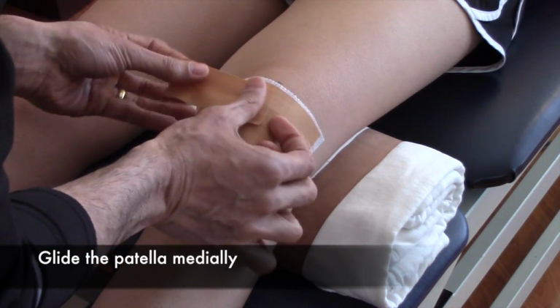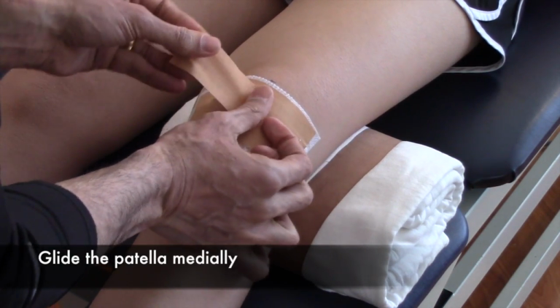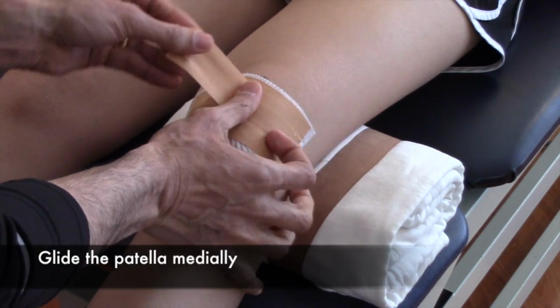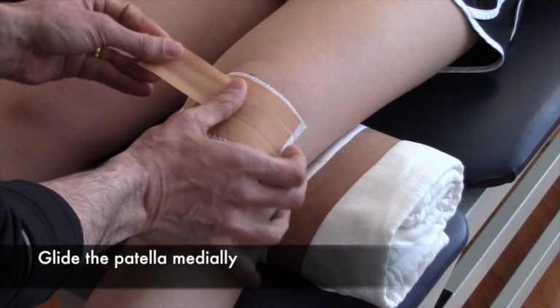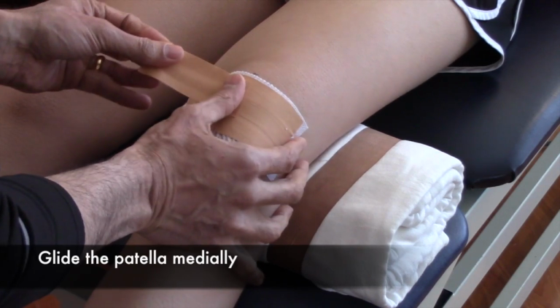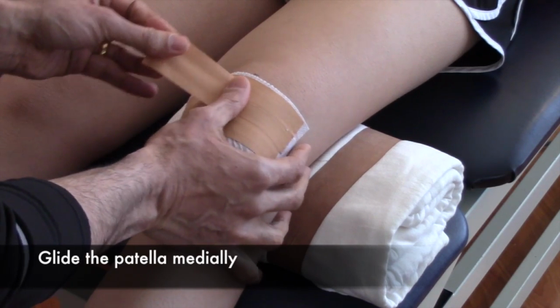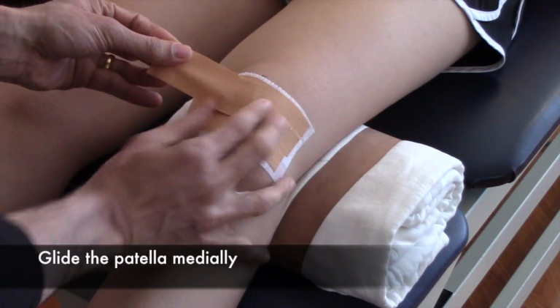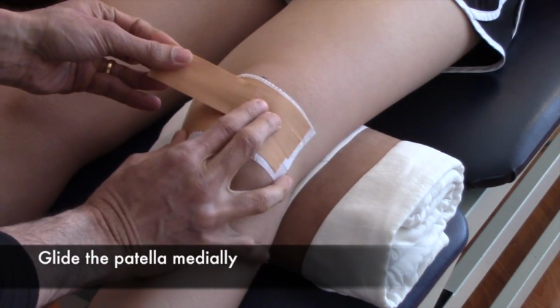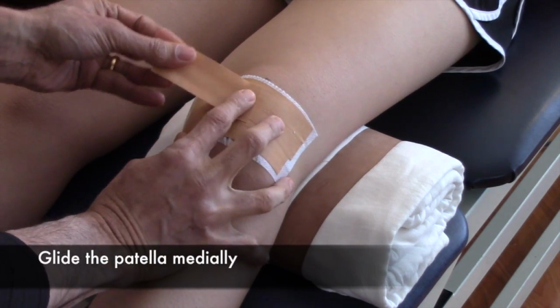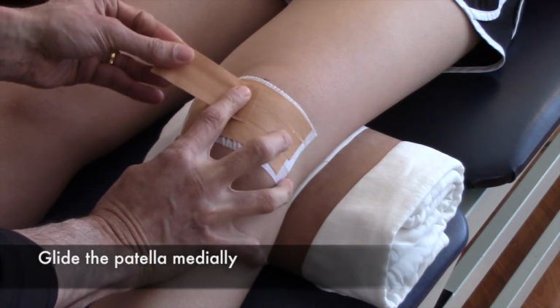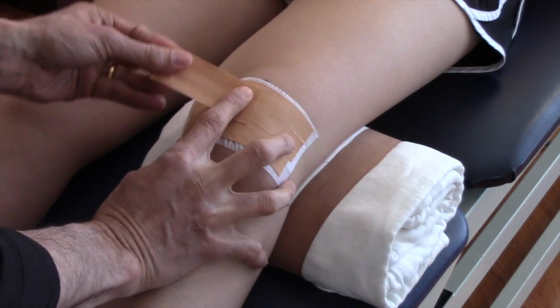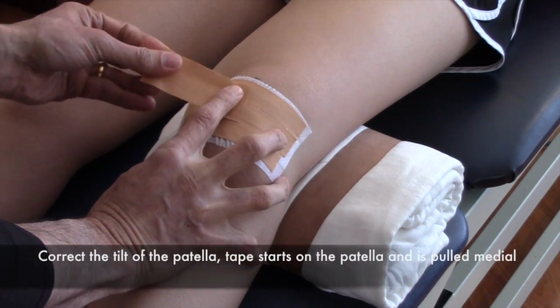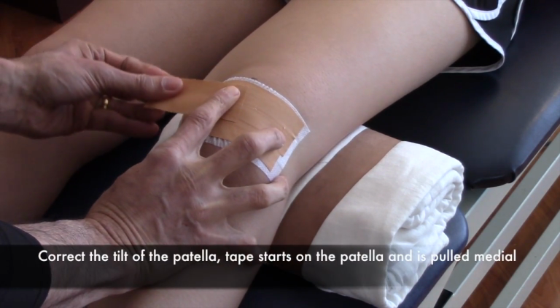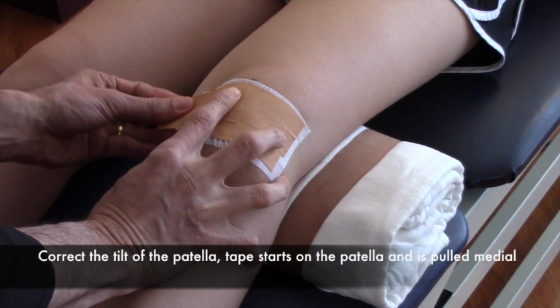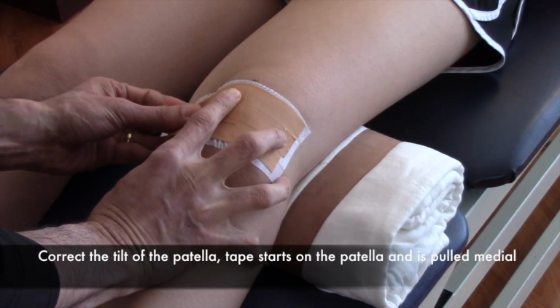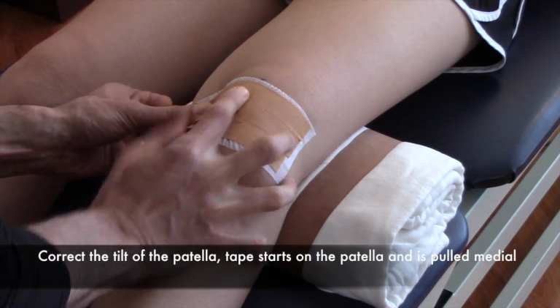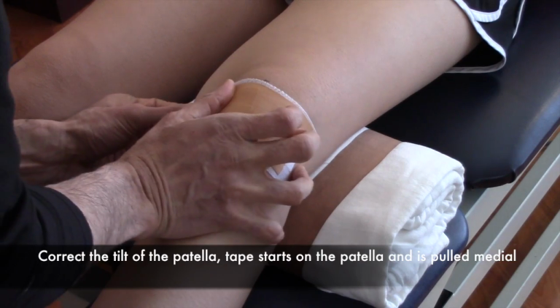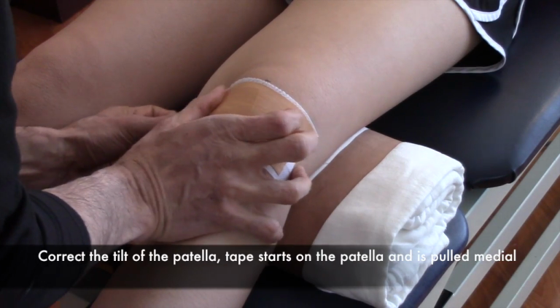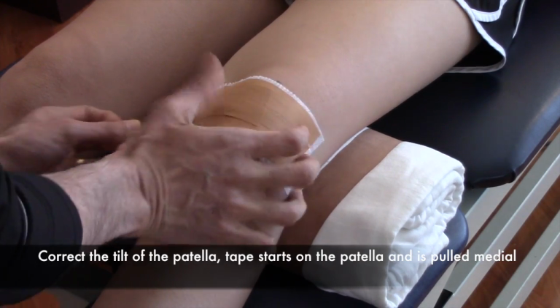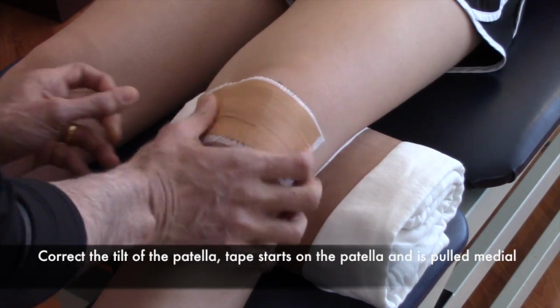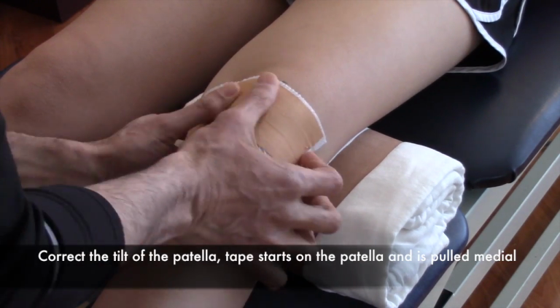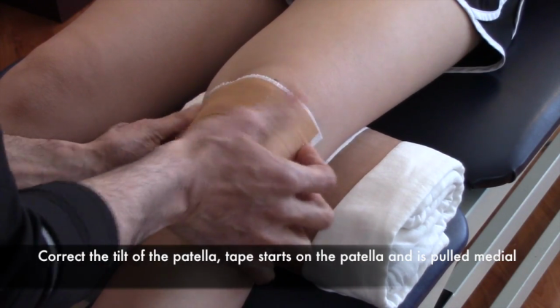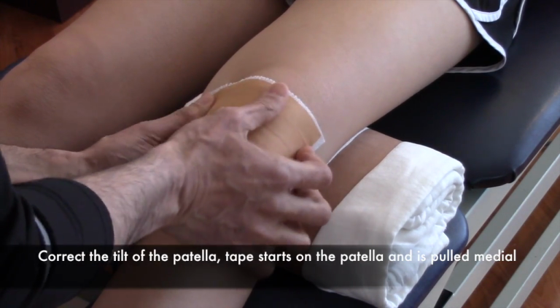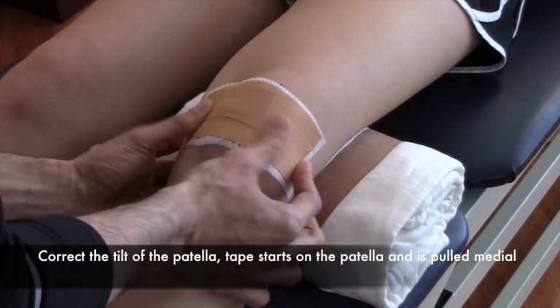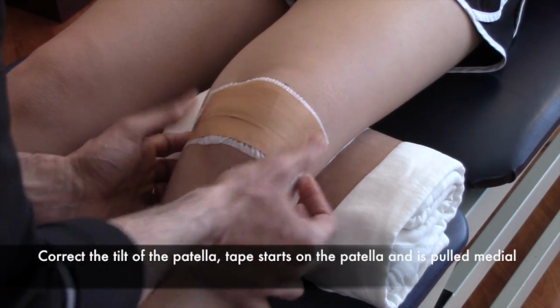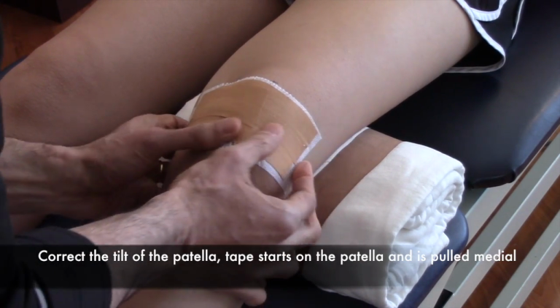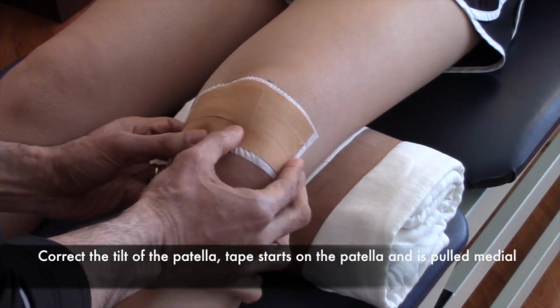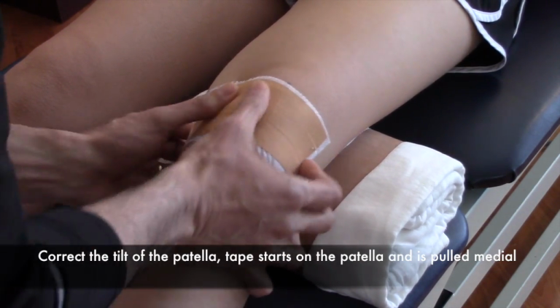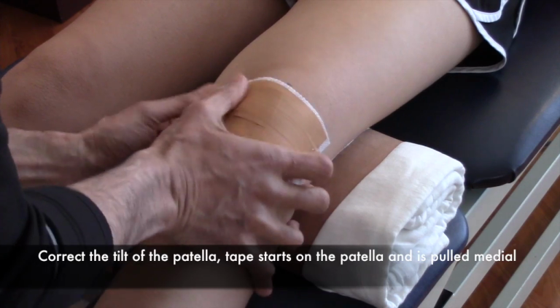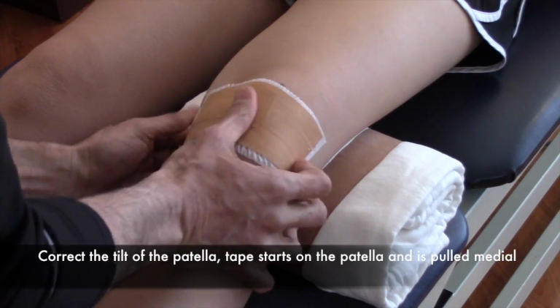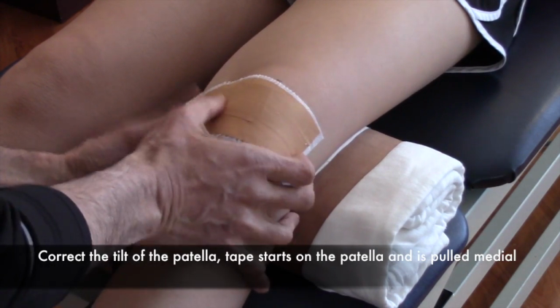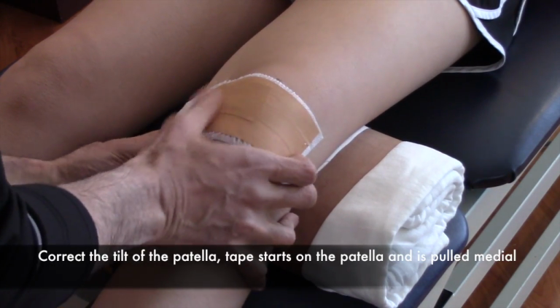Now we're going to correct for tilt of the patella. This time you'll start the tape right on top of the patella and glide it straight down and over. Usually one strip of tape is good for the tilt correction.